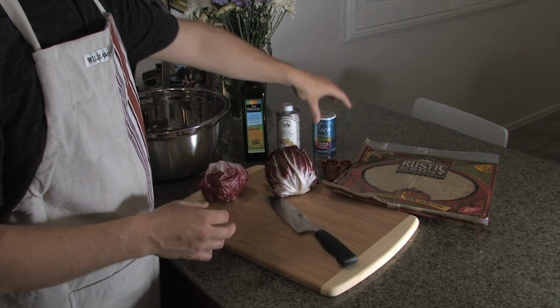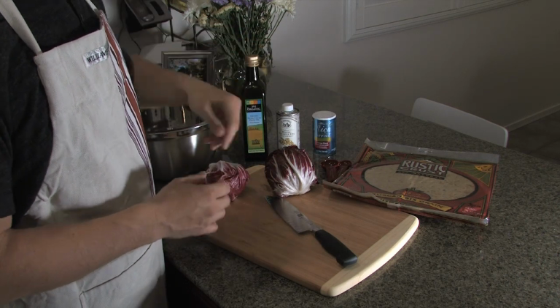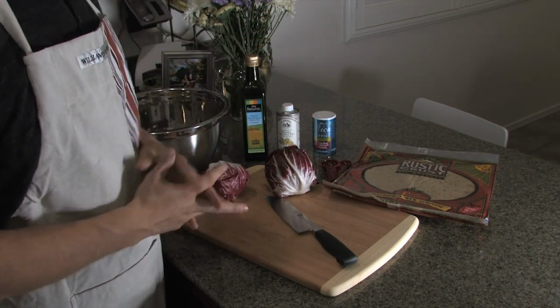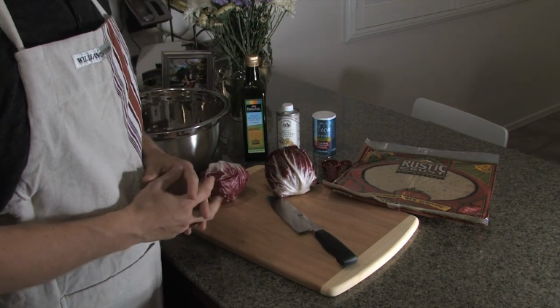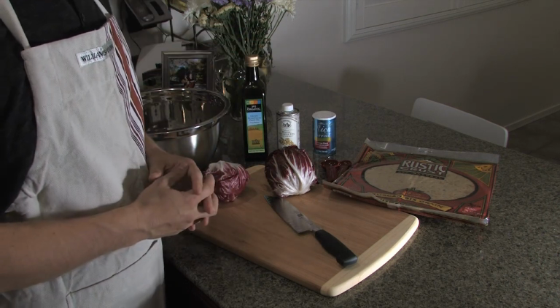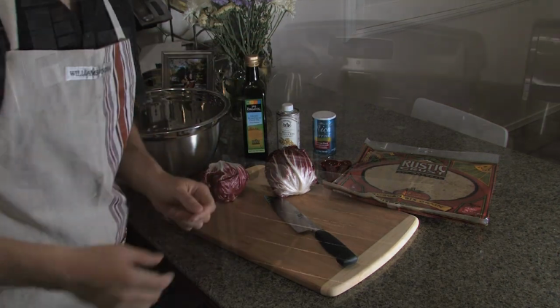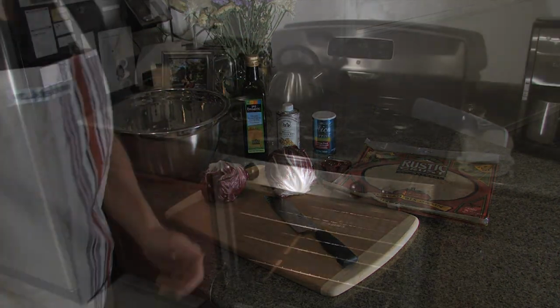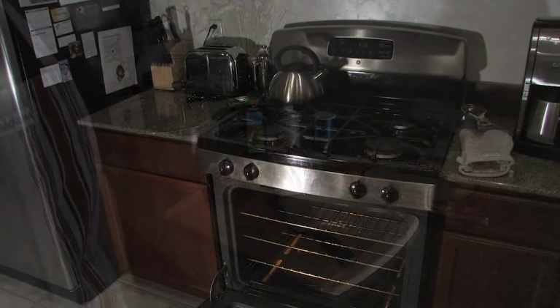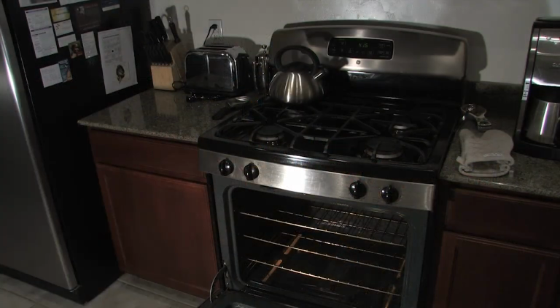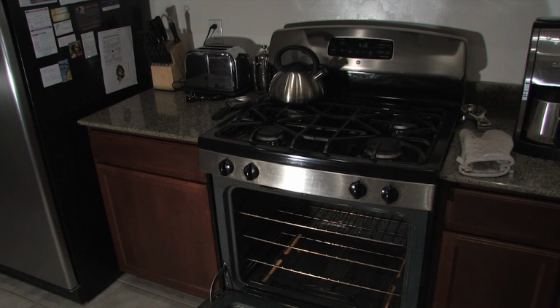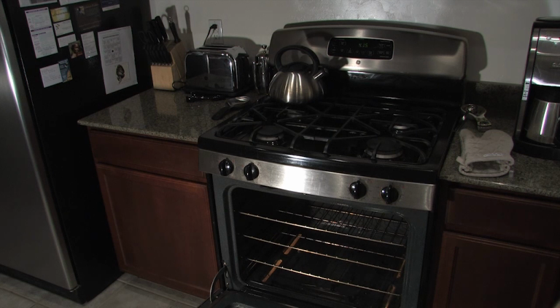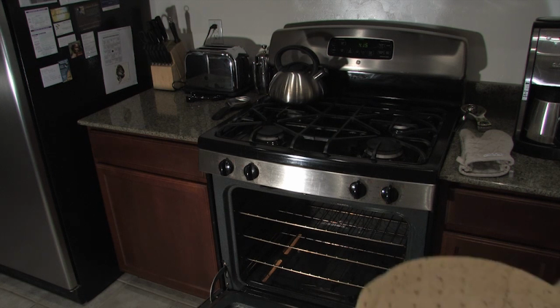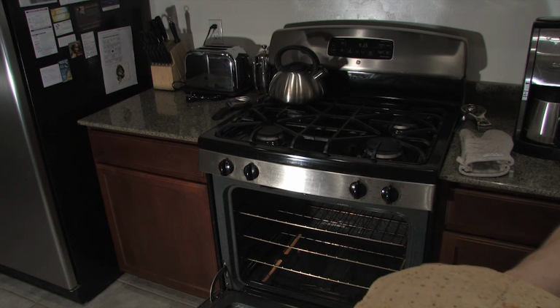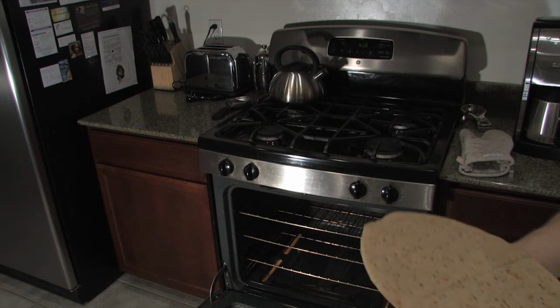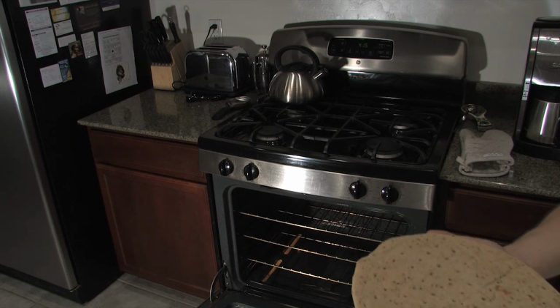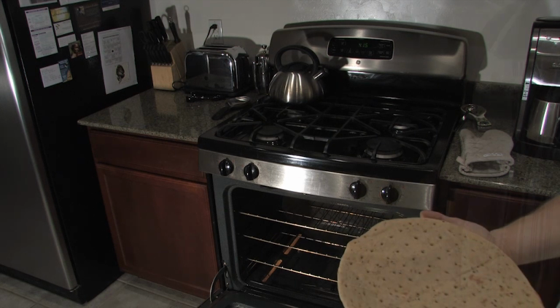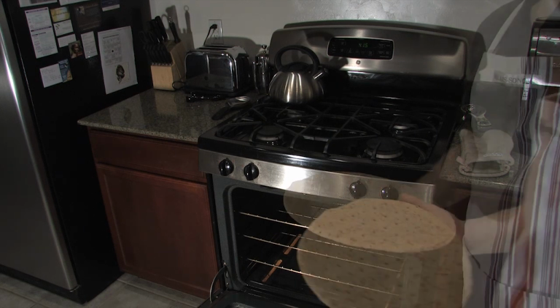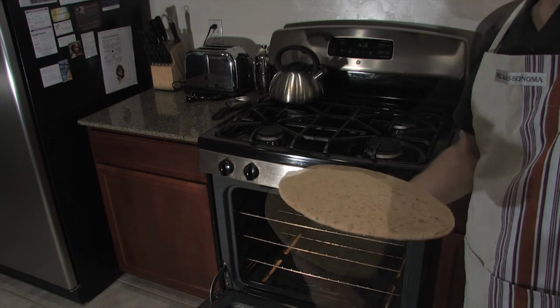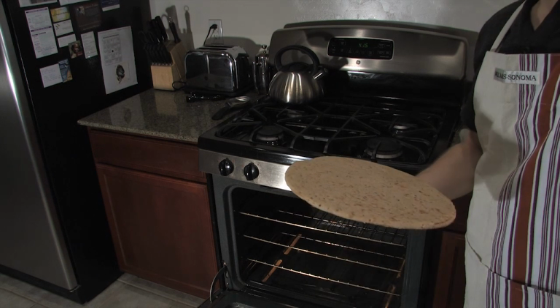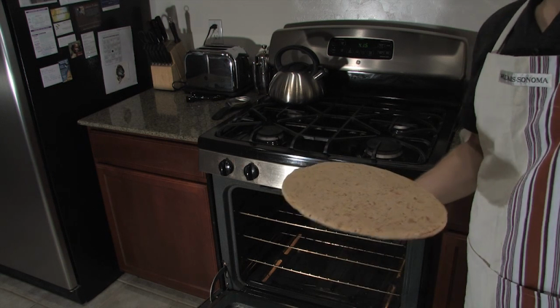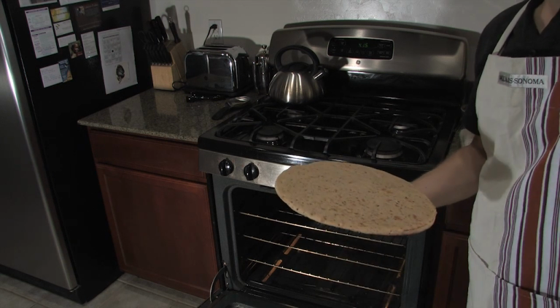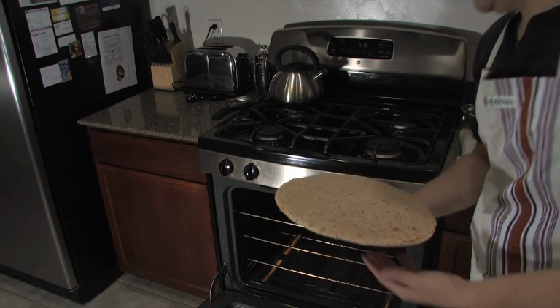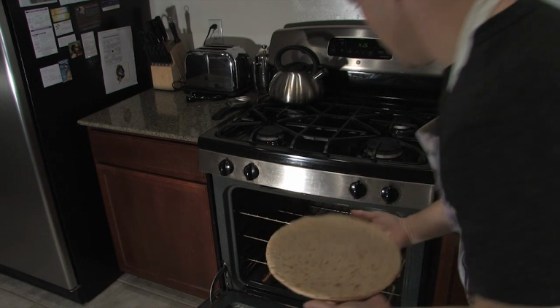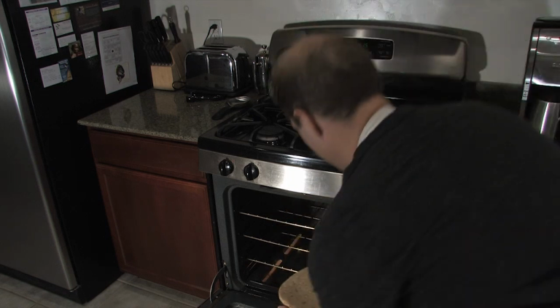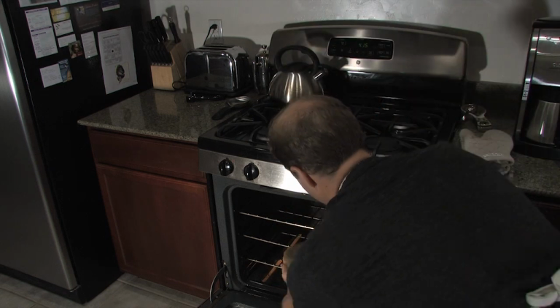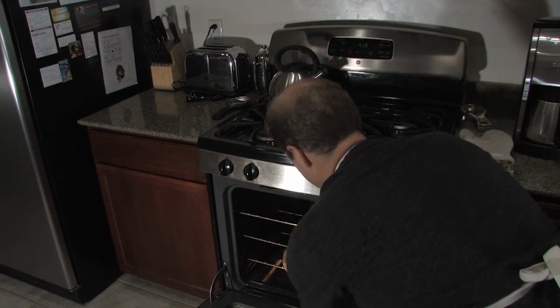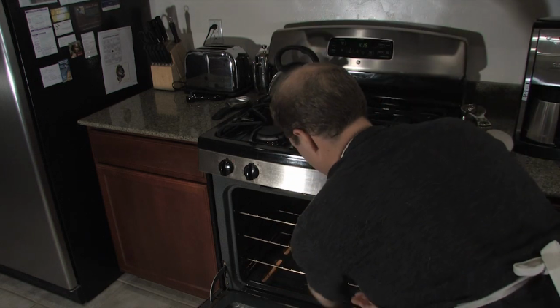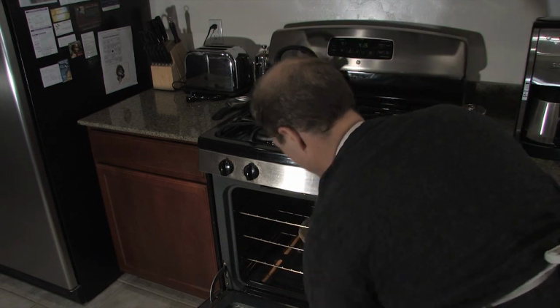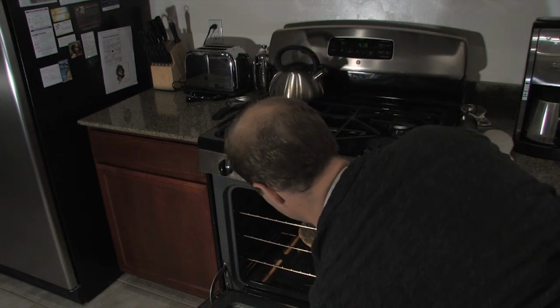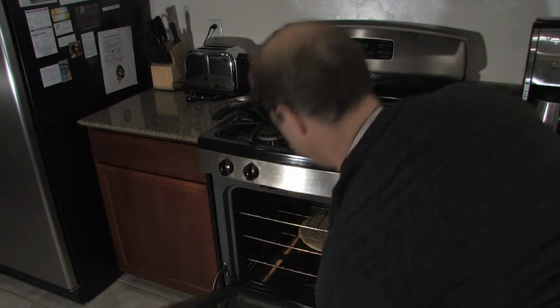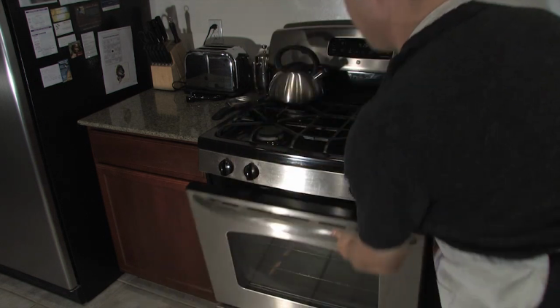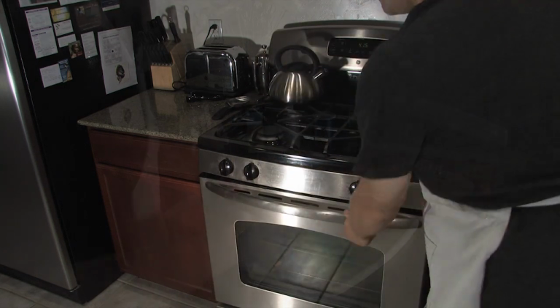Let's get started prepping the pizza. Now that we've preheated our oven to 415 degrees, we're going to place the crust in on the middle rack and bake for about seven minutes or until golden brown just around the edges.